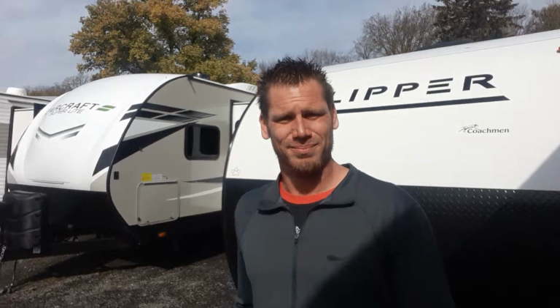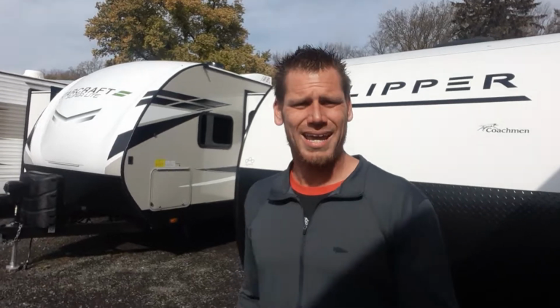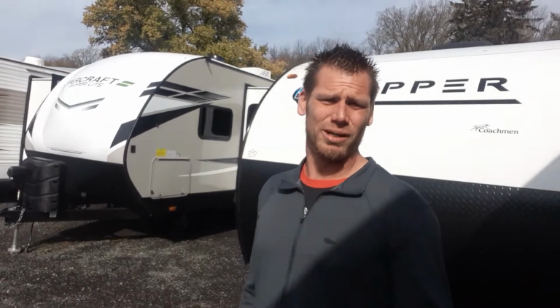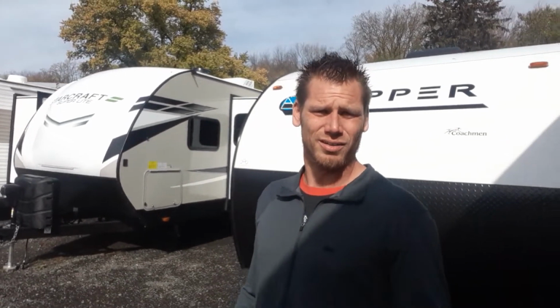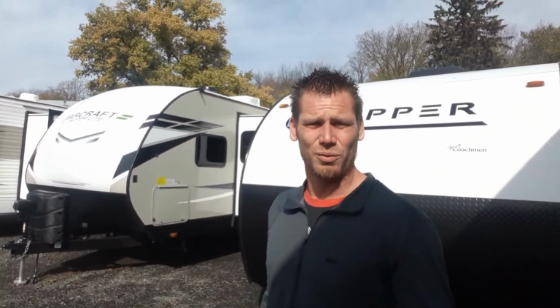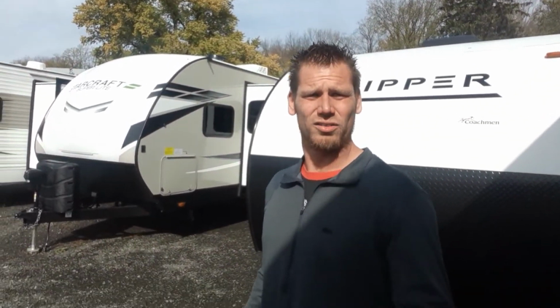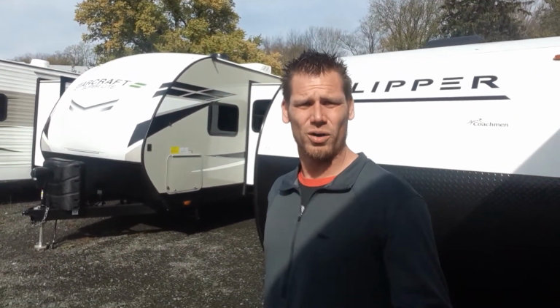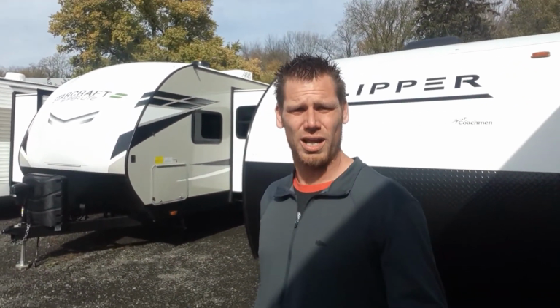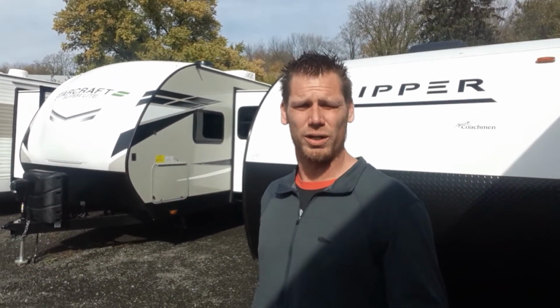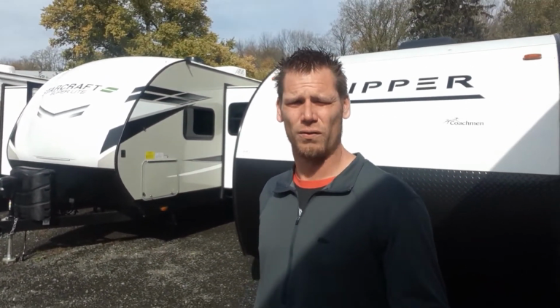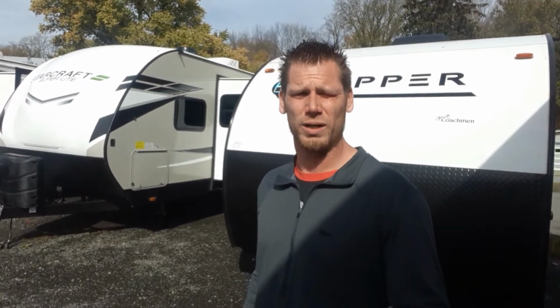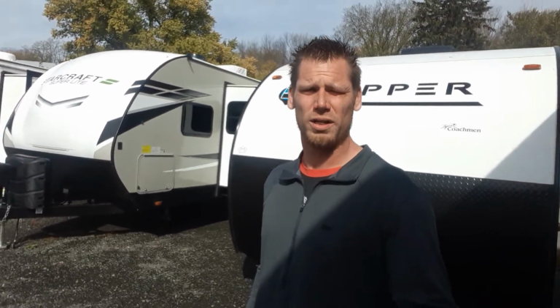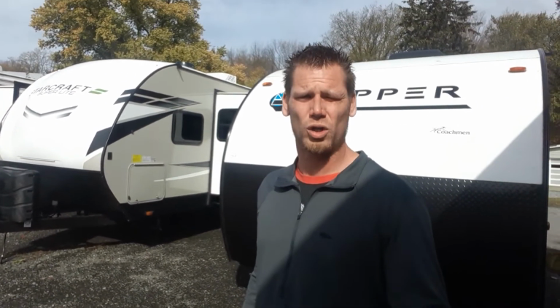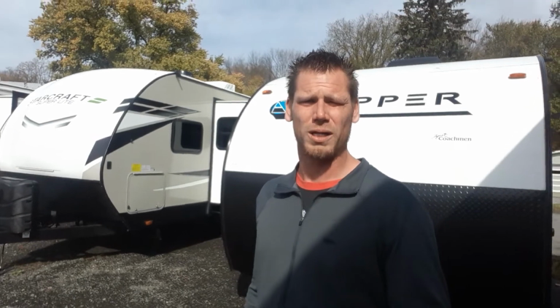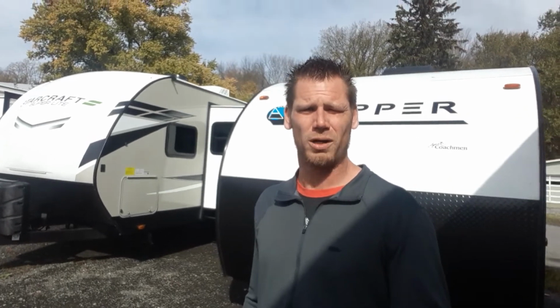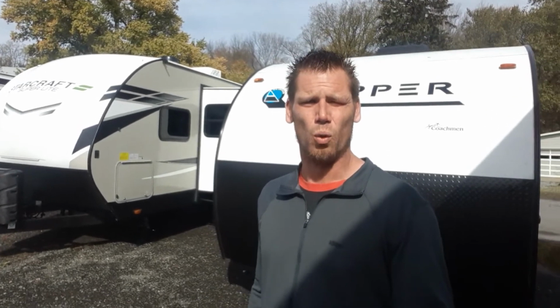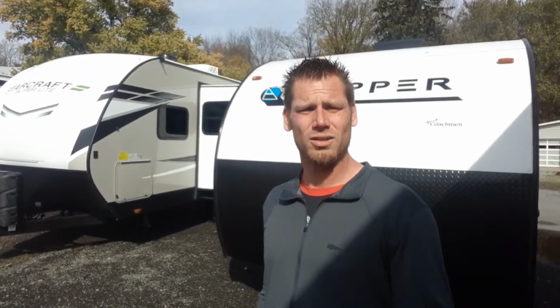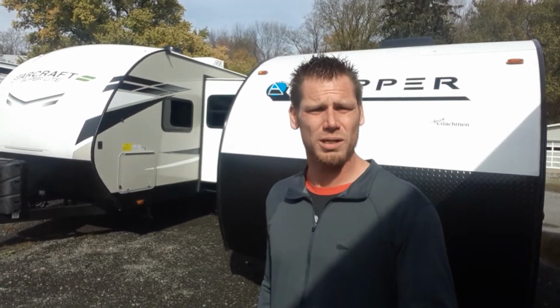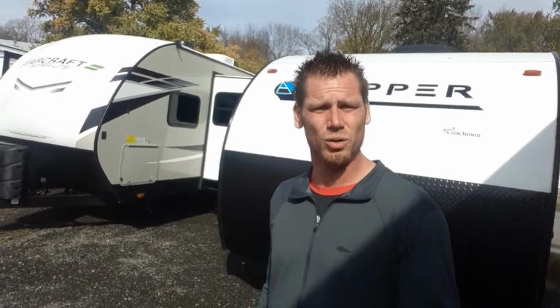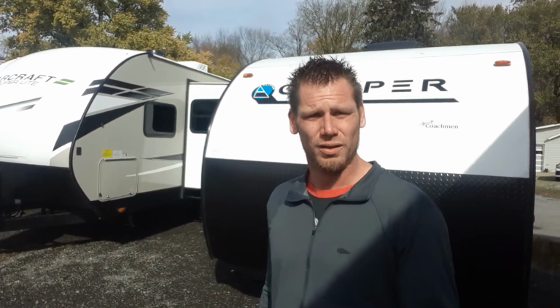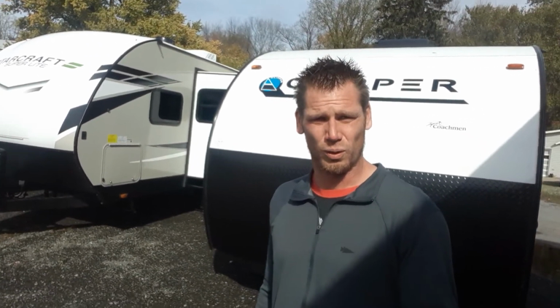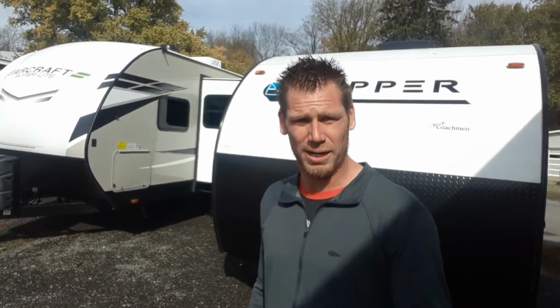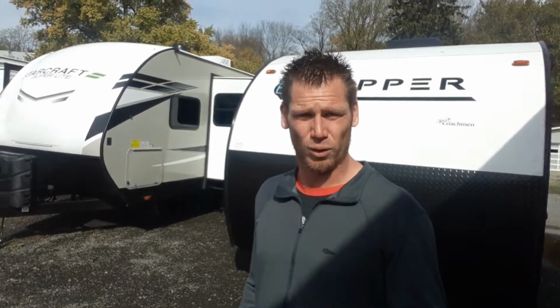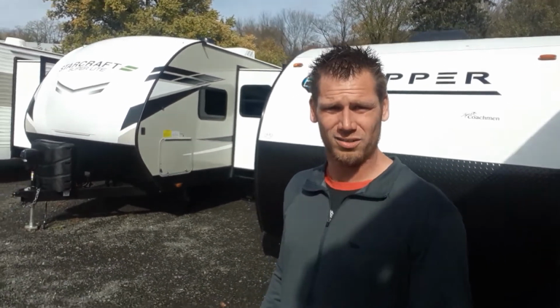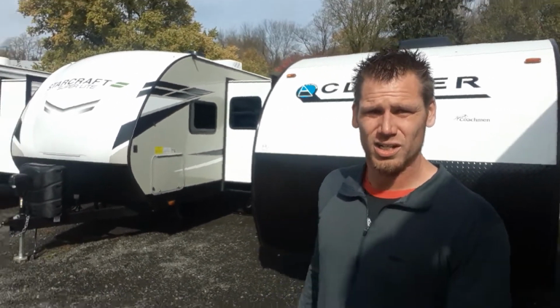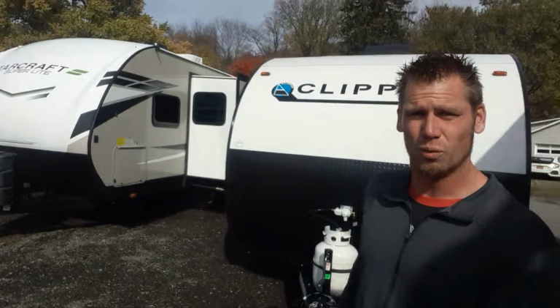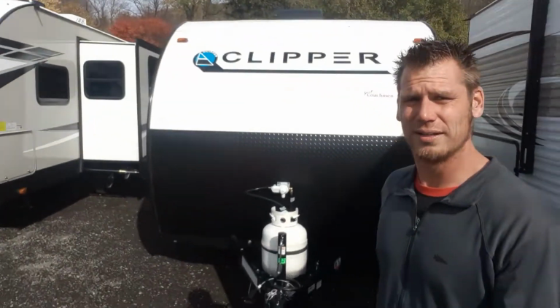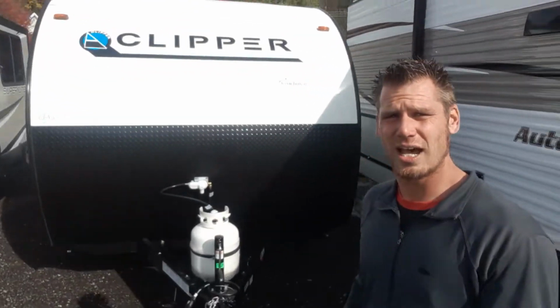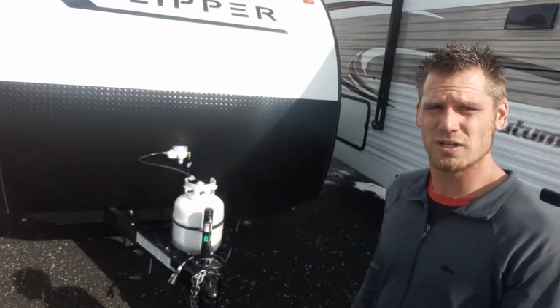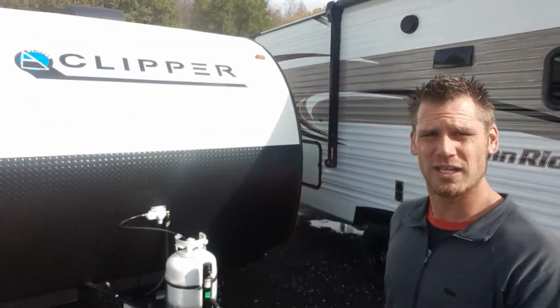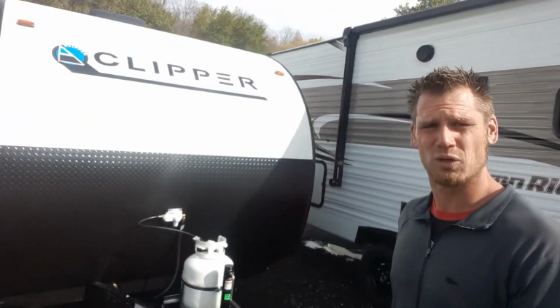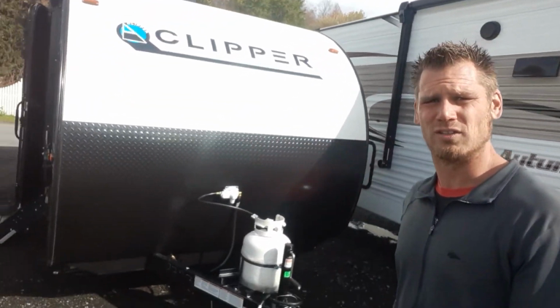Hey everyone, Dustin with Hartley's Auto. Today we're going to go over the 2022 Coachmen Clipper 182 DBU. This is one of their brand new floor plans. We're just going to walk around the outside and show you a few things, then we'll go inside.